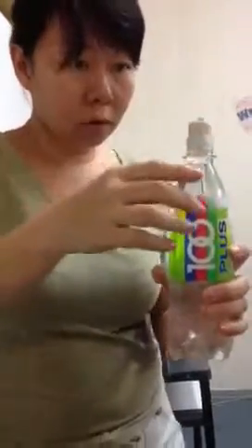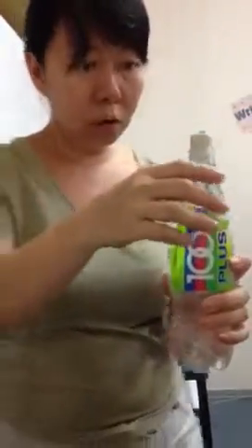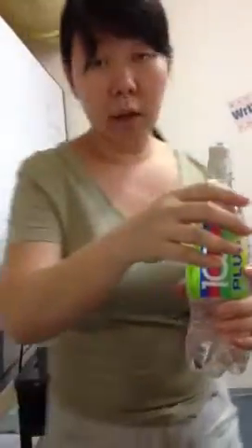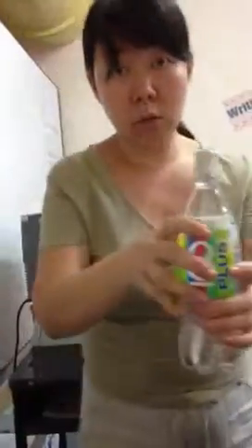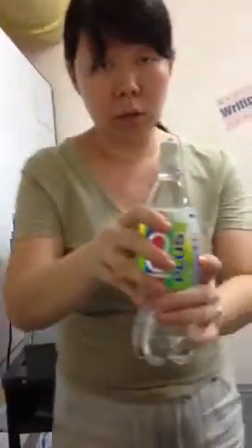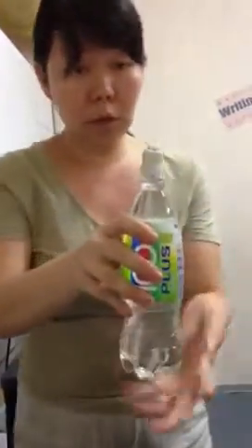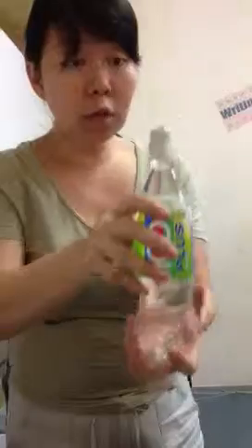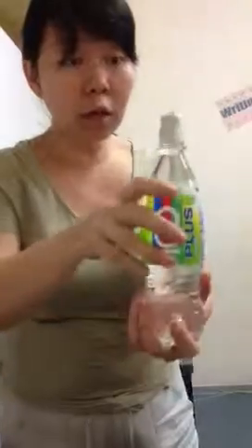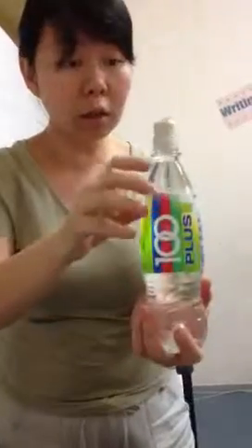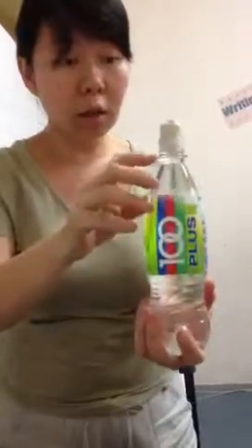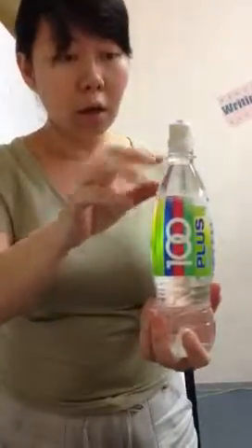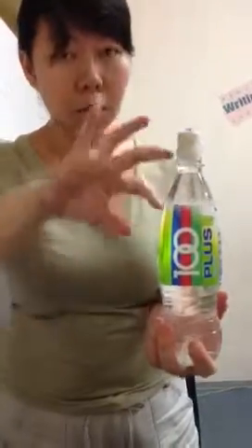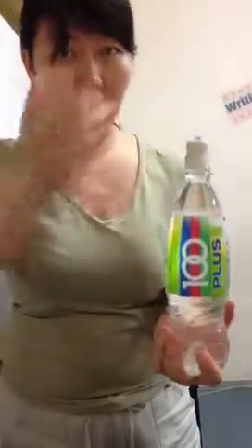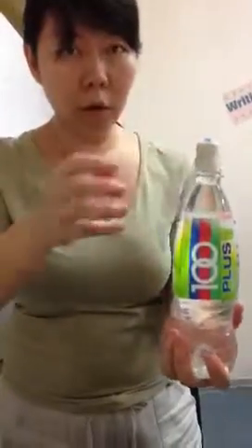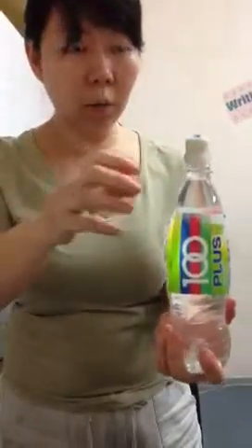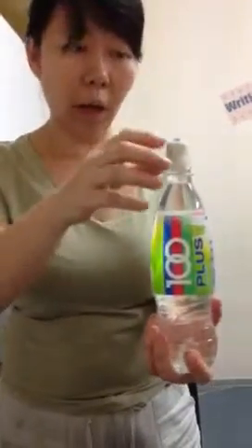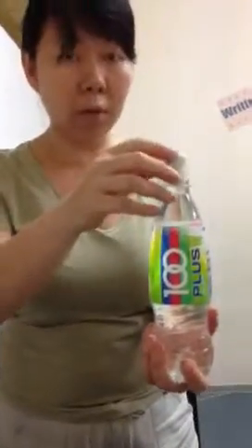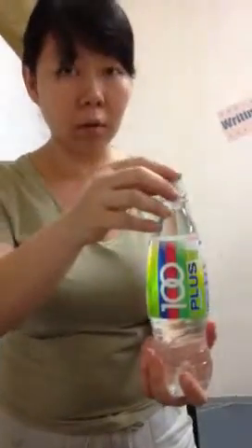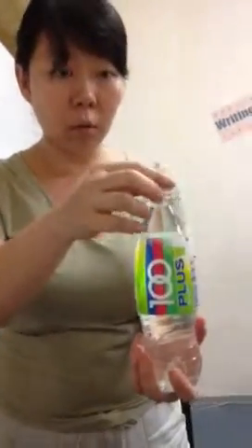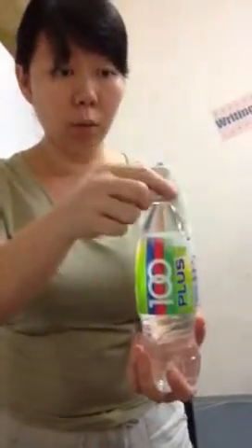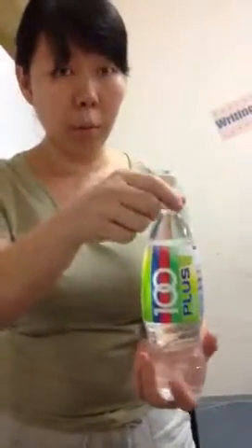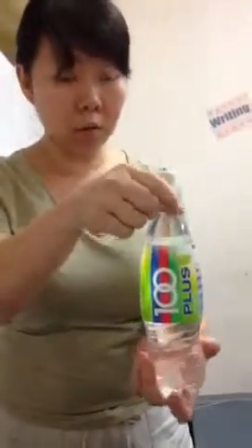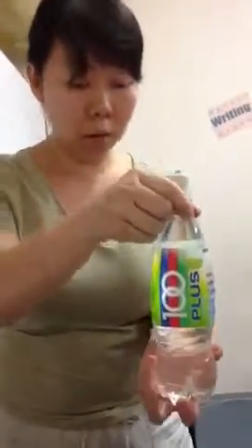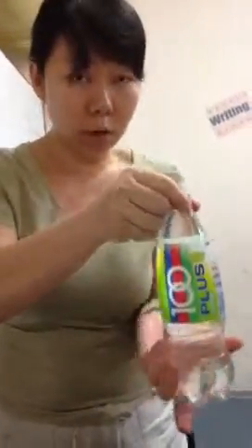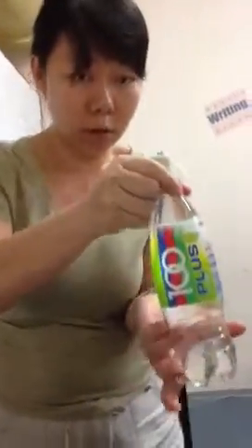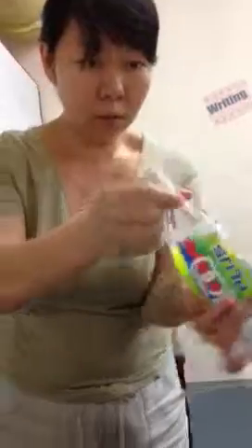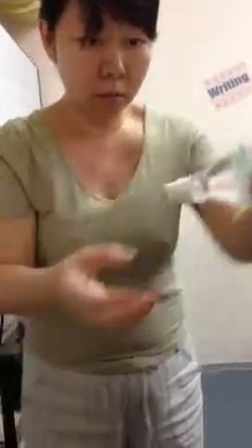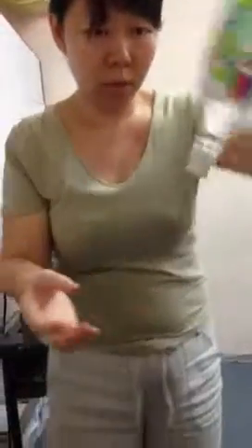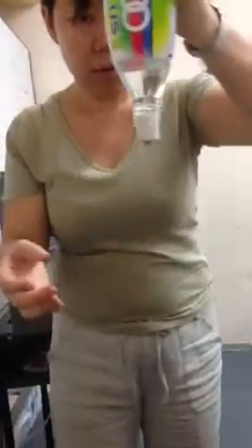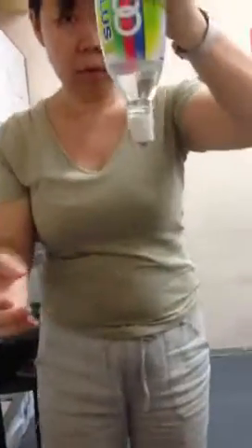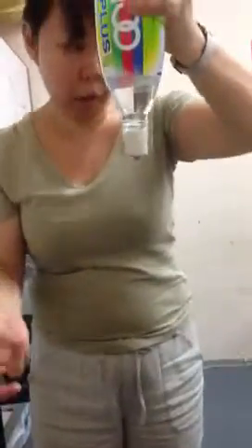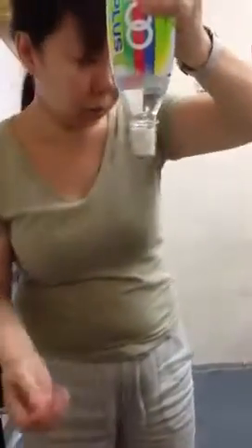You can ask the students: if you turn this bottle over, what will happen? Will the water come out? So we try and see — did it come out?